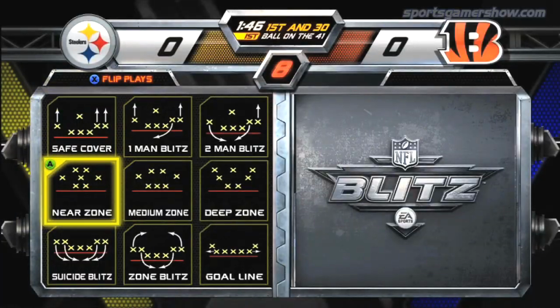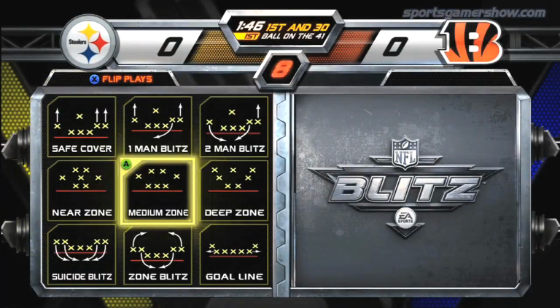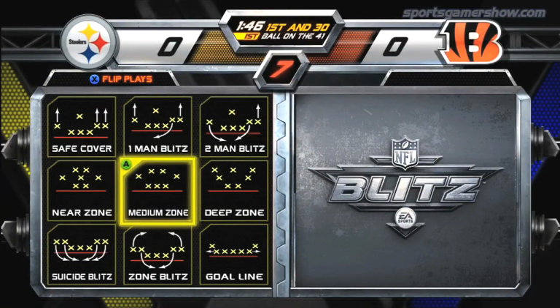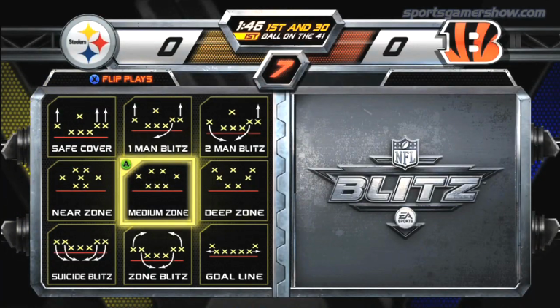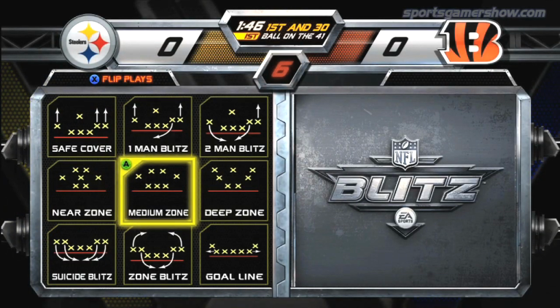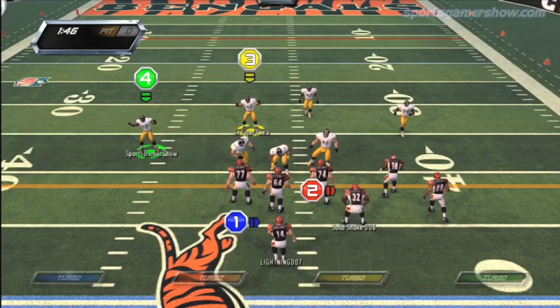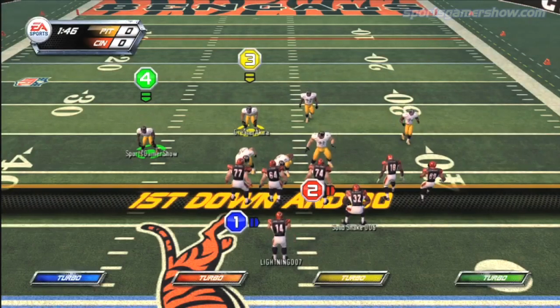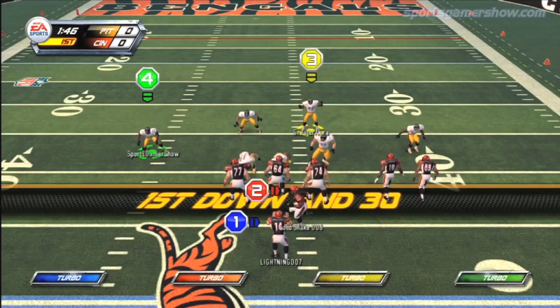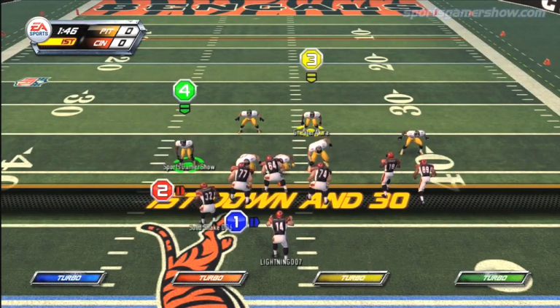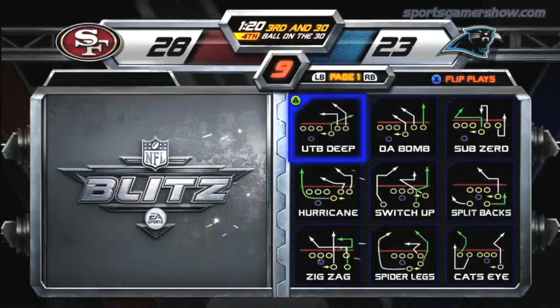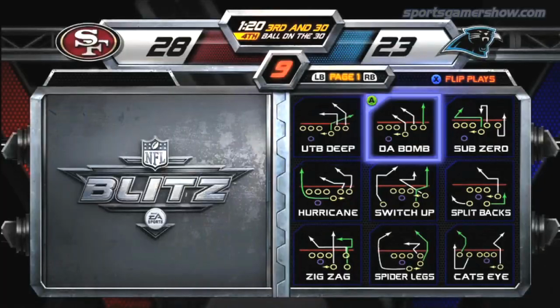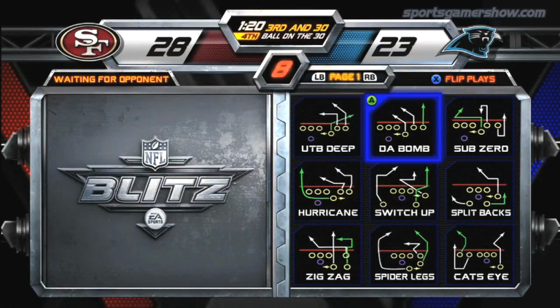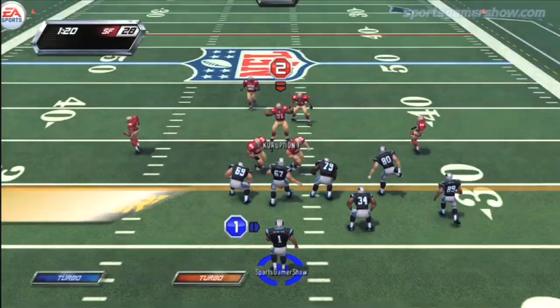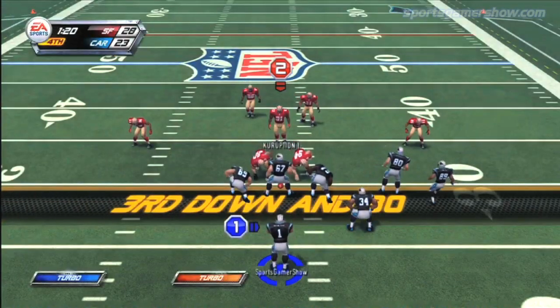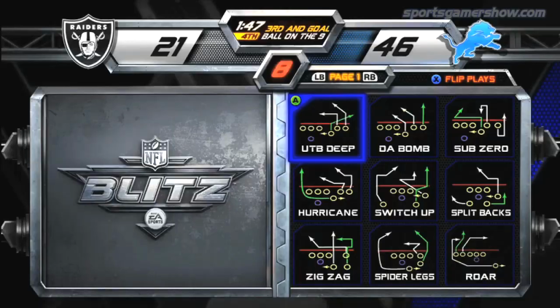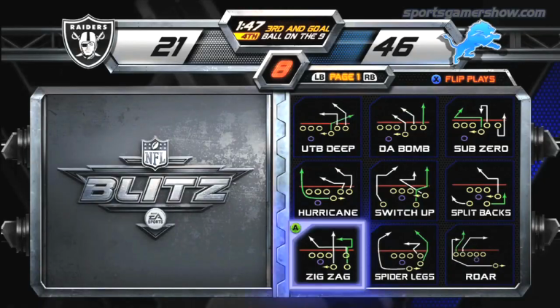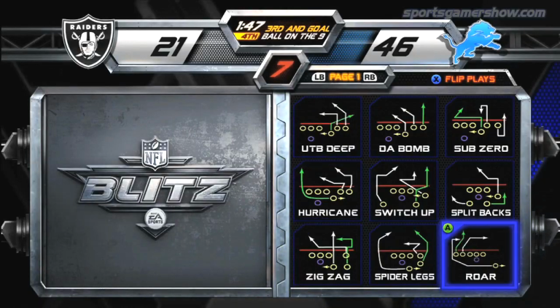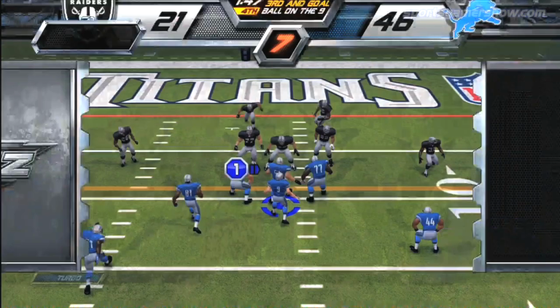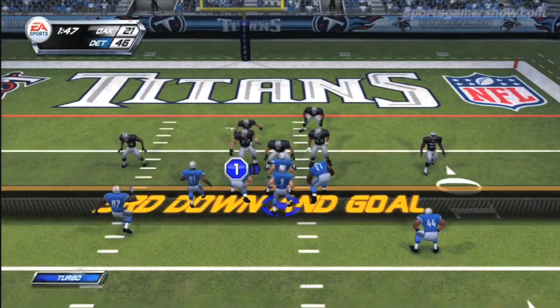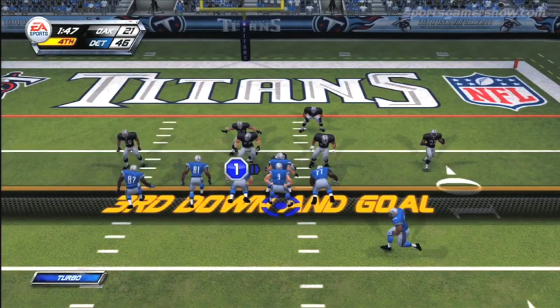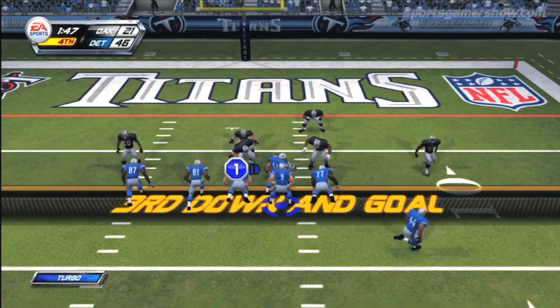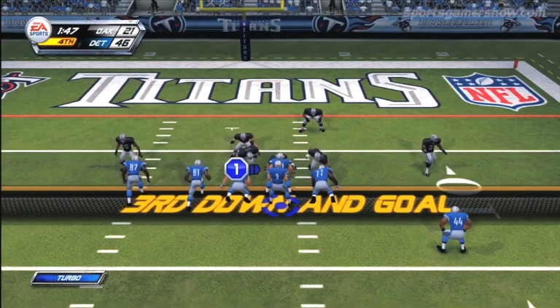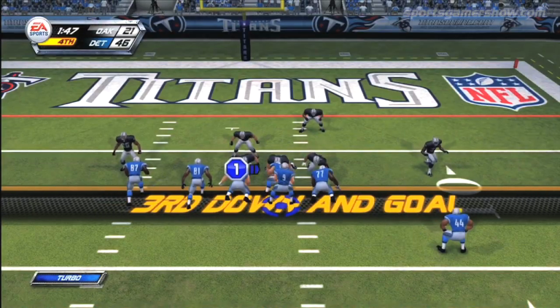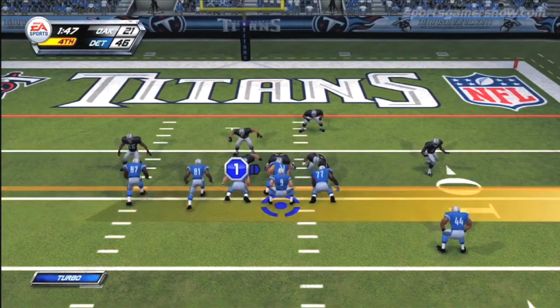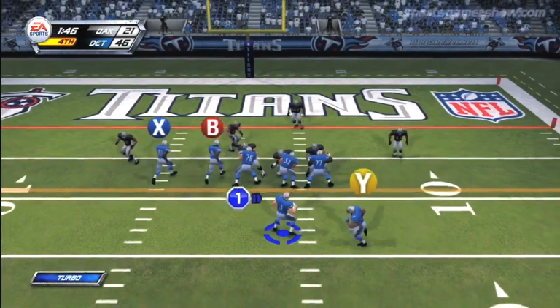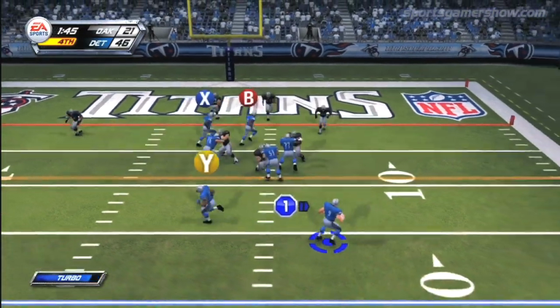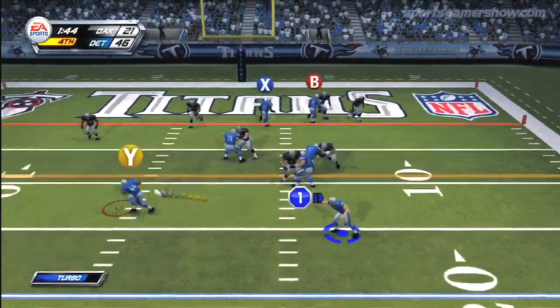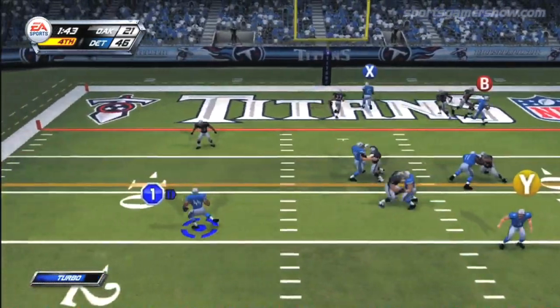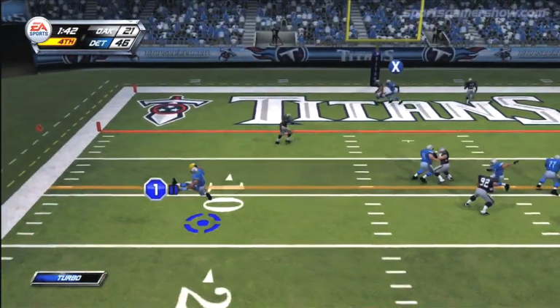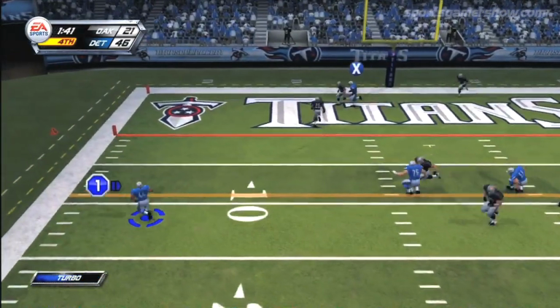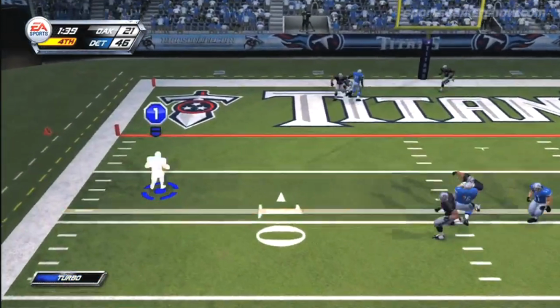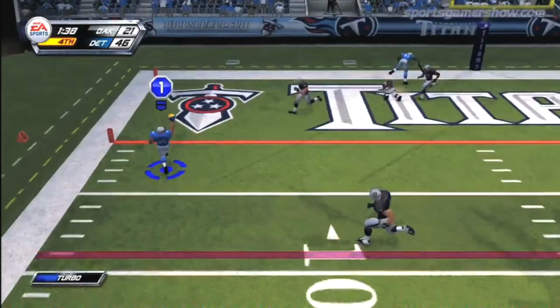The playbooks in NFL Blitz are pretty much the same as you've seen in the original version of the game. Familiar plays like The Bomb are included, as well as one team-specific play per squad. Don't expect complicated play calls here, as the most complicated play you'll find is a wide receiver or running back pass.